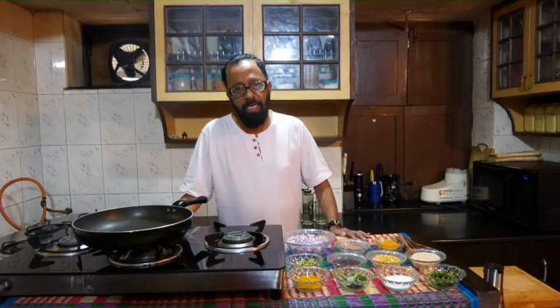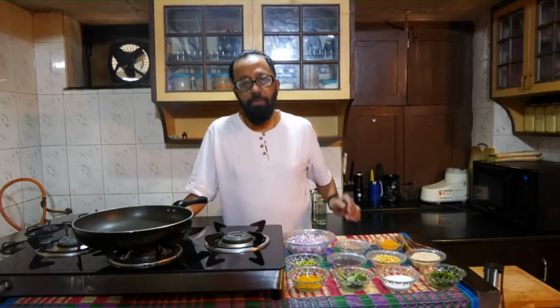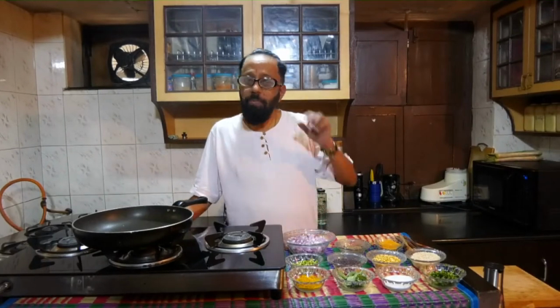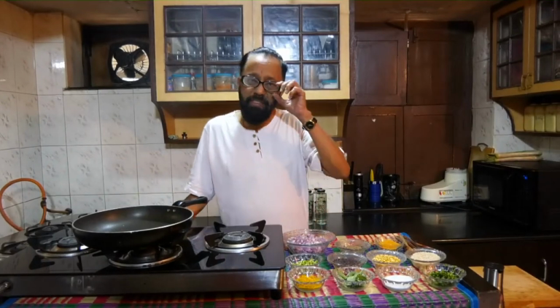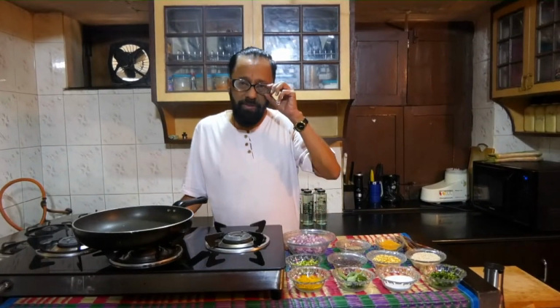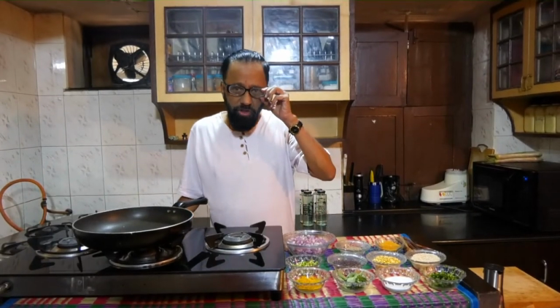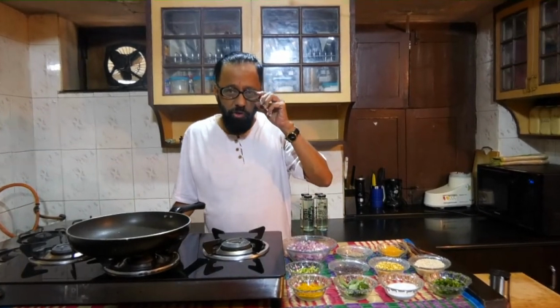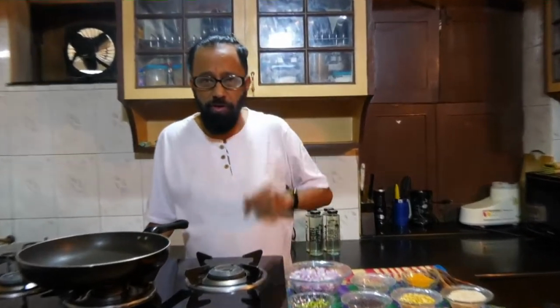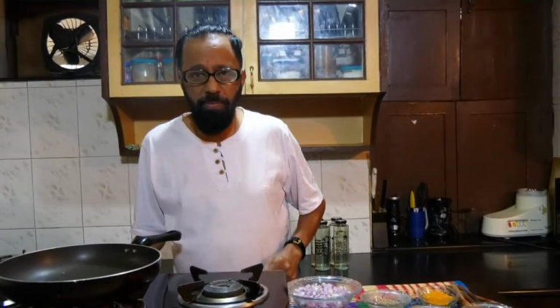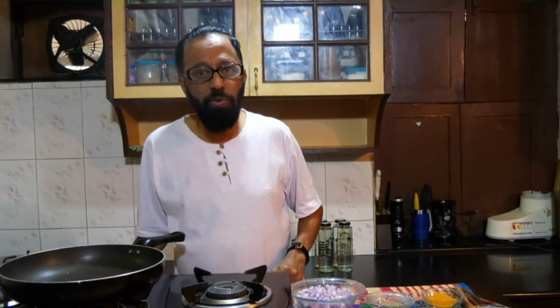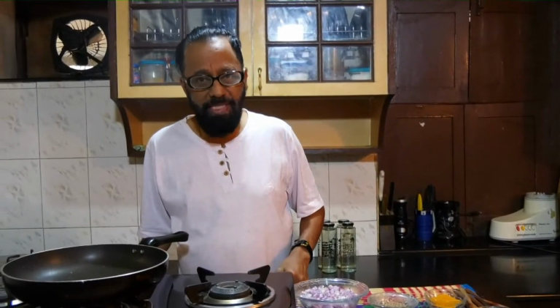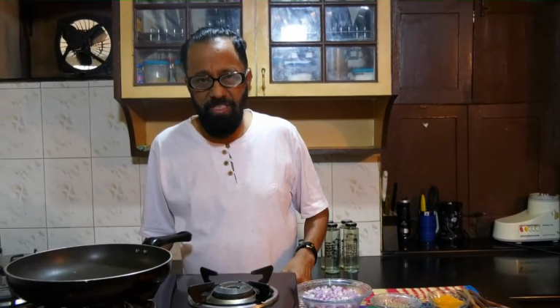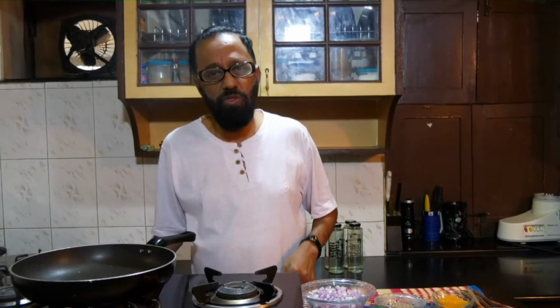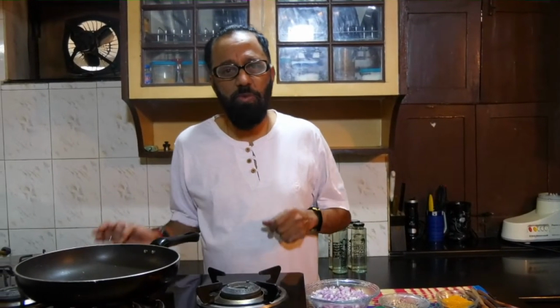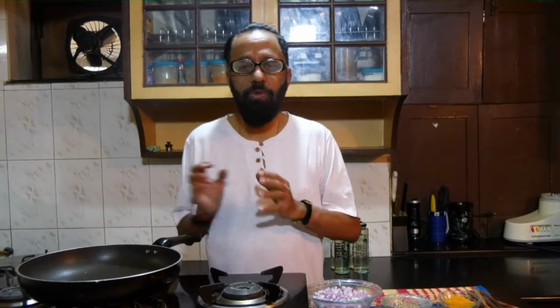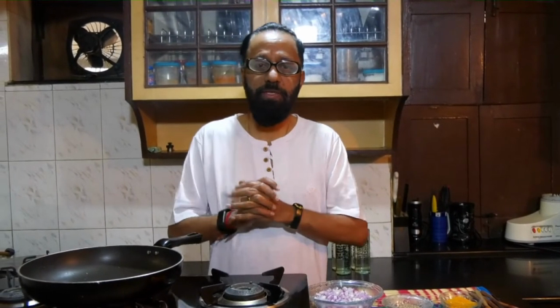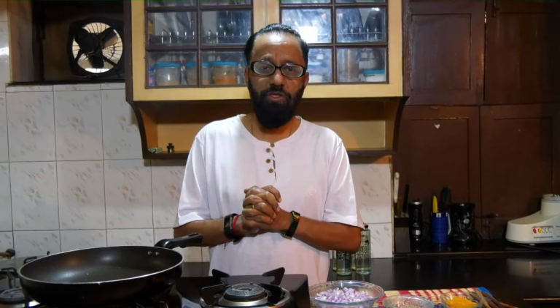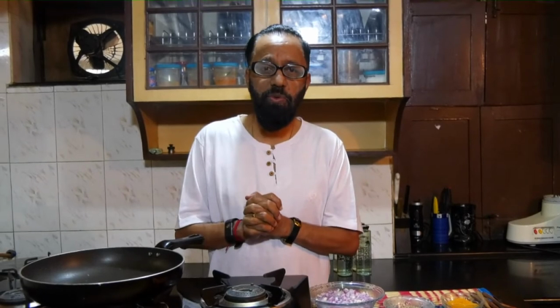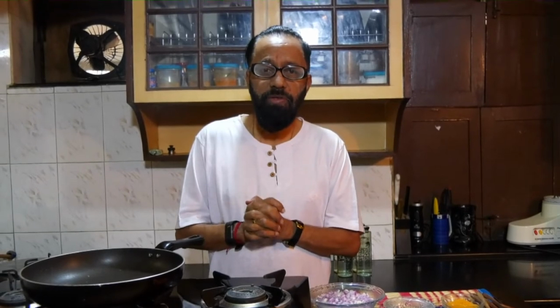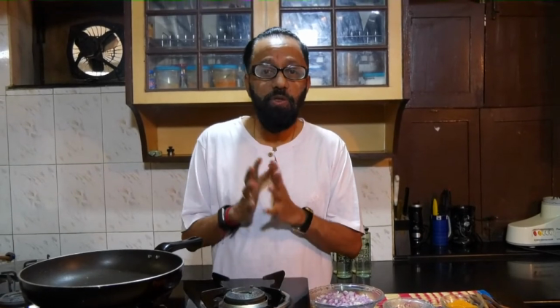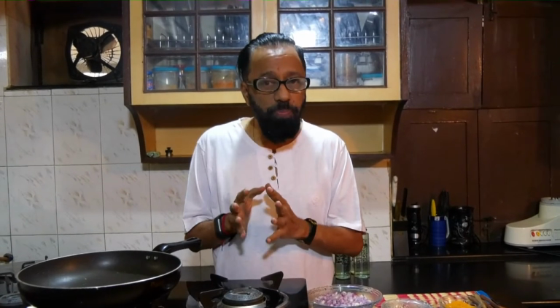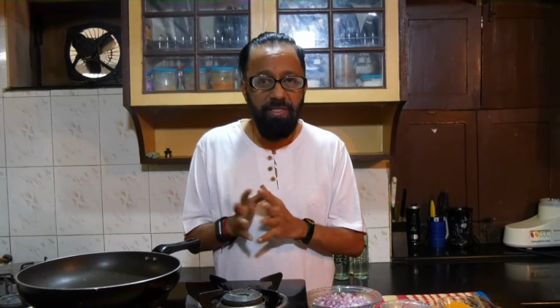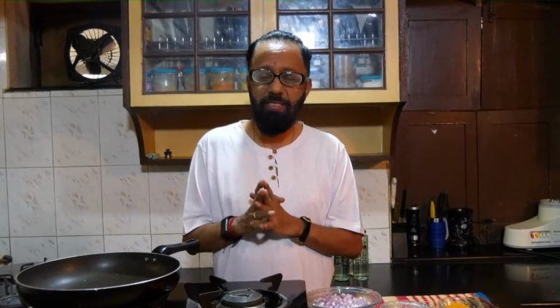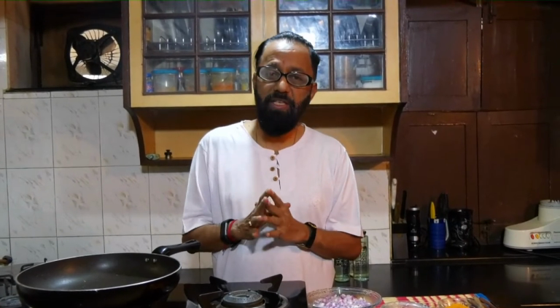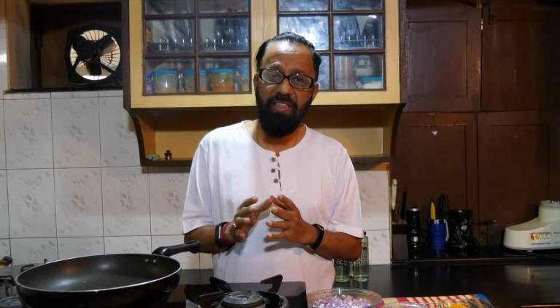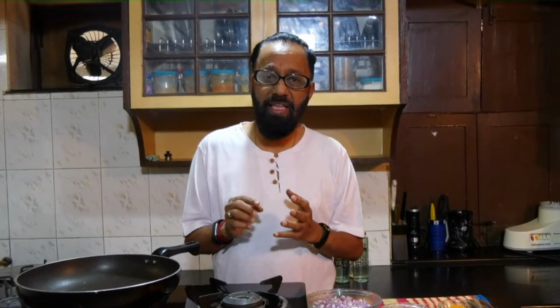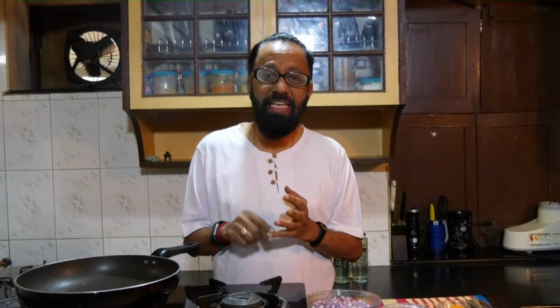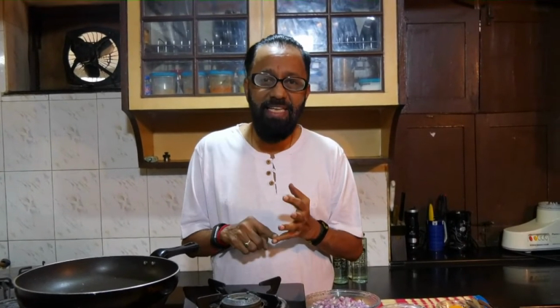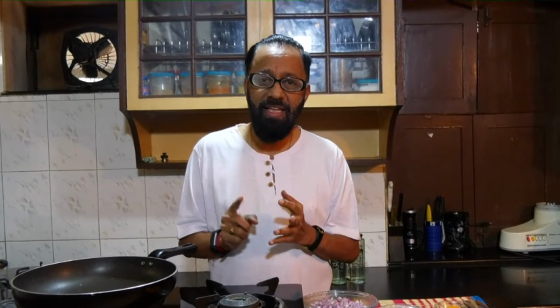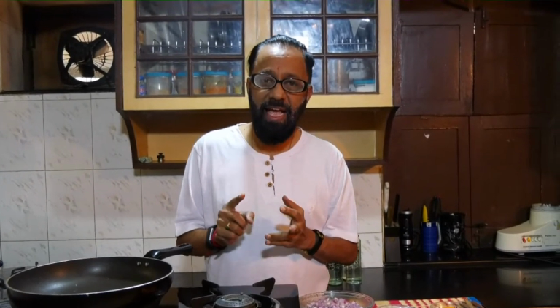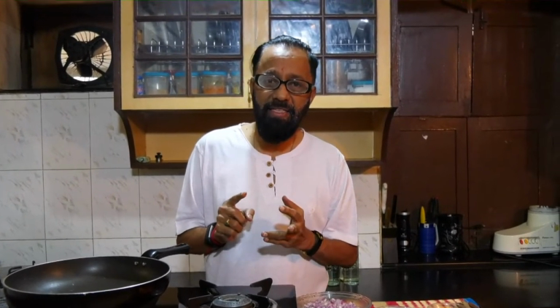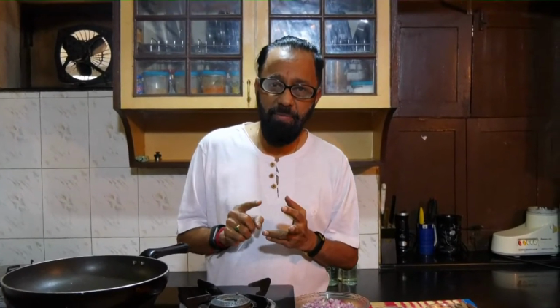We are up with yet another edition of my cooking series and today what I am going to present to you is an upma that's made with idli and bread.